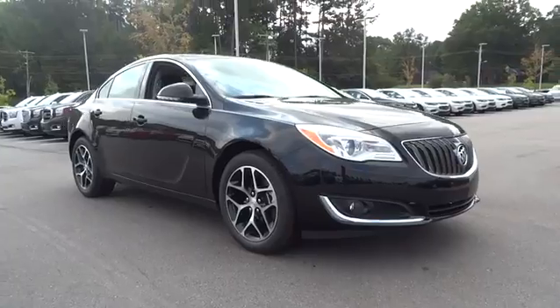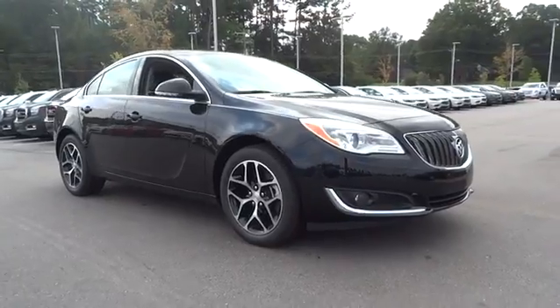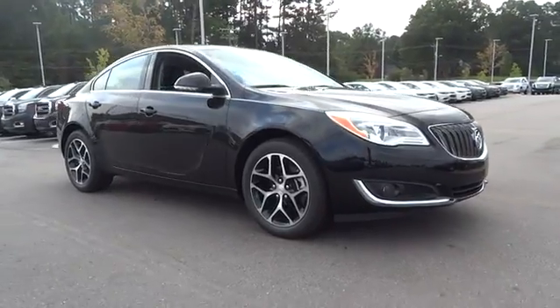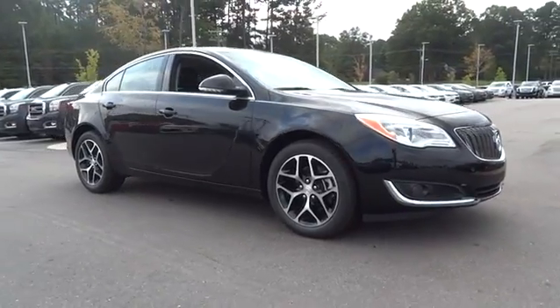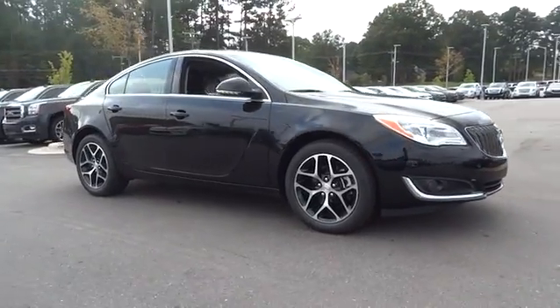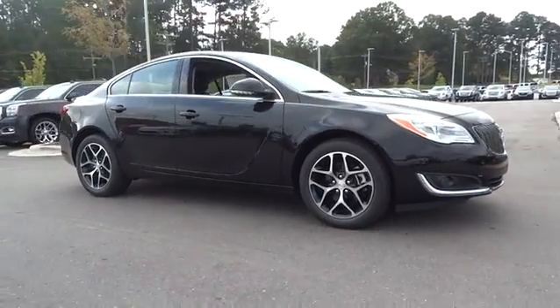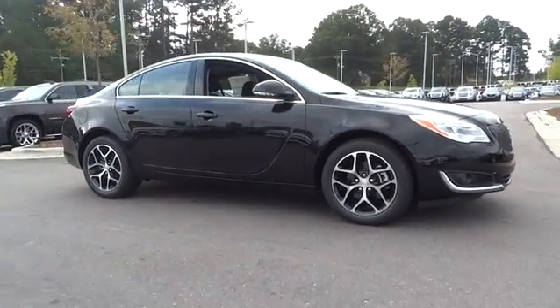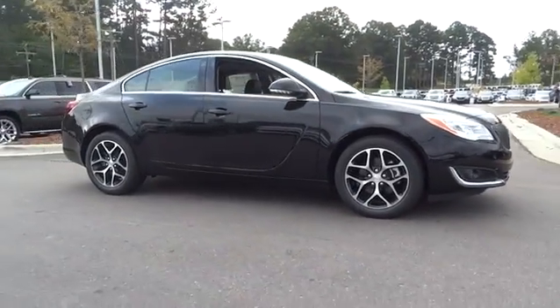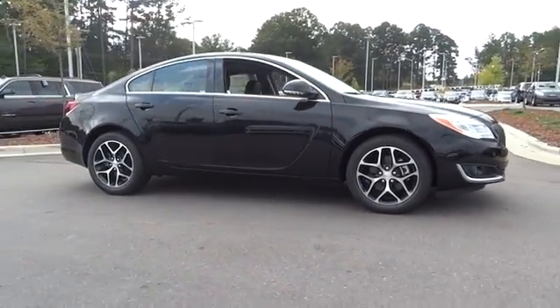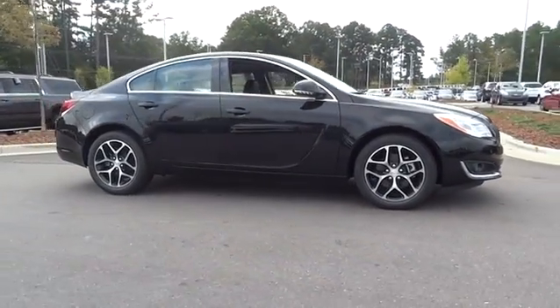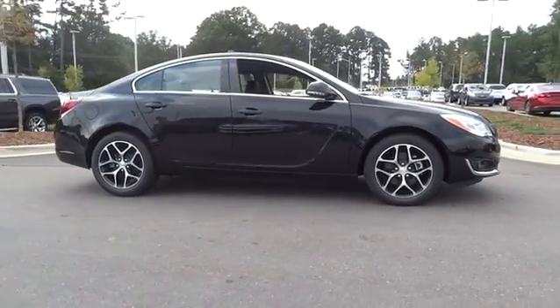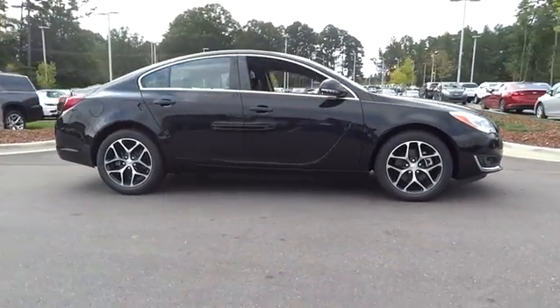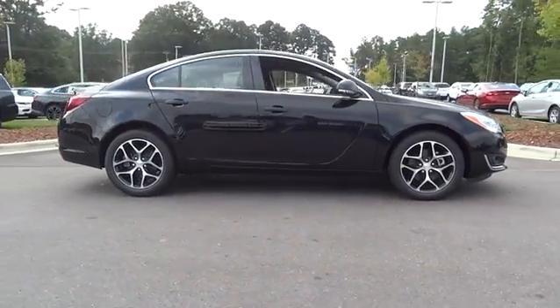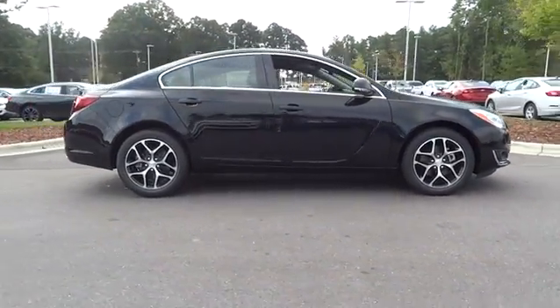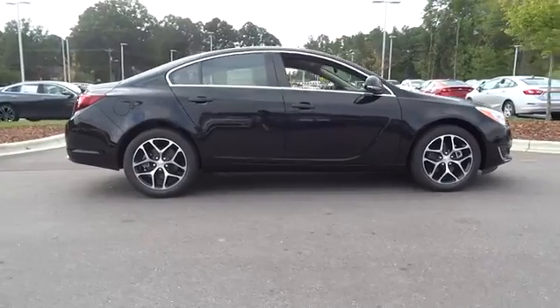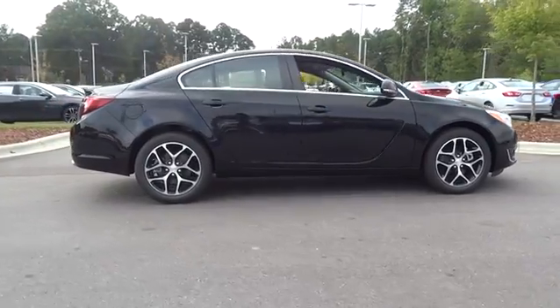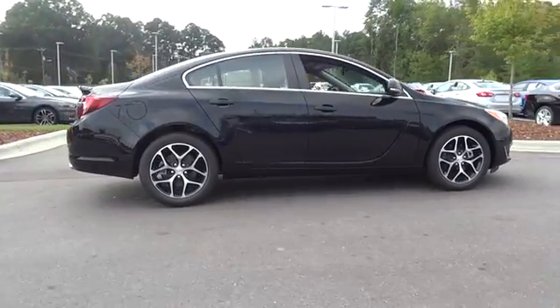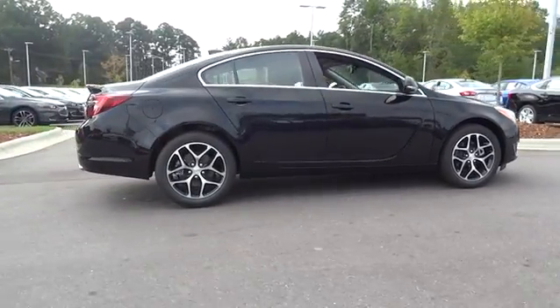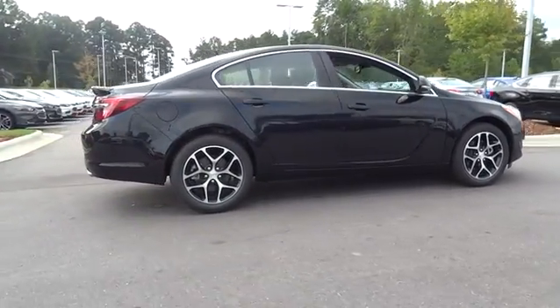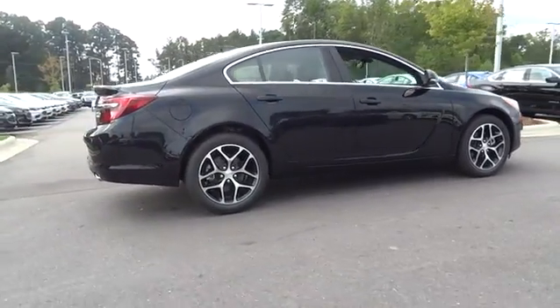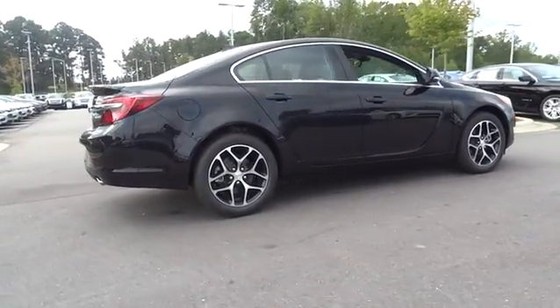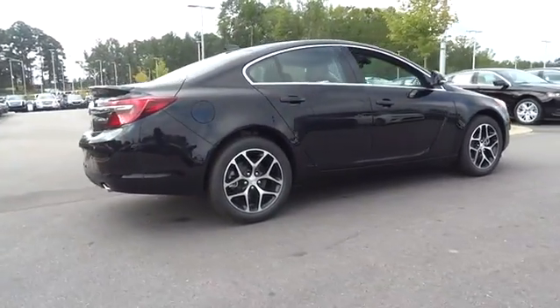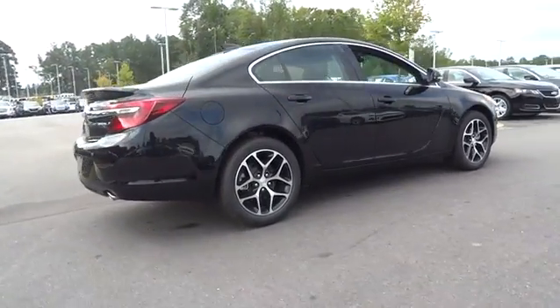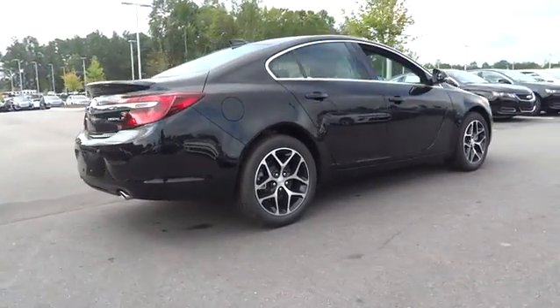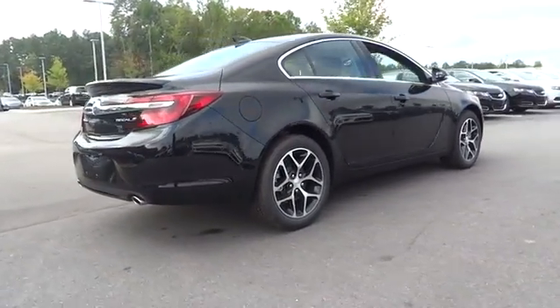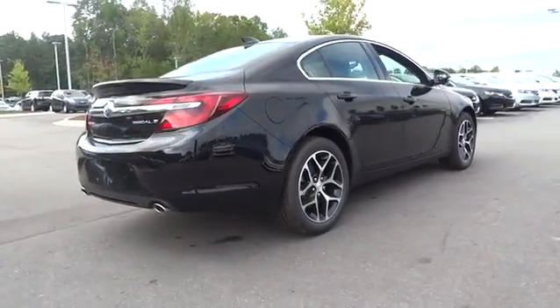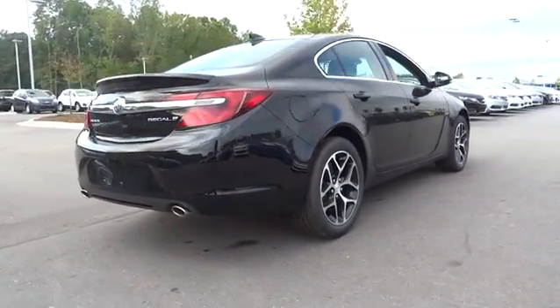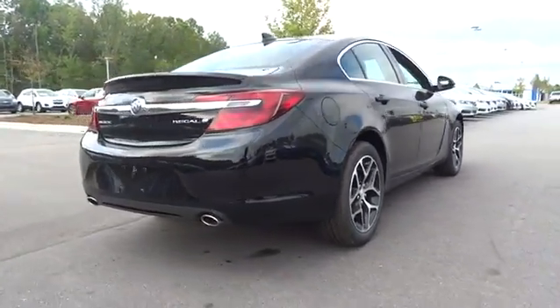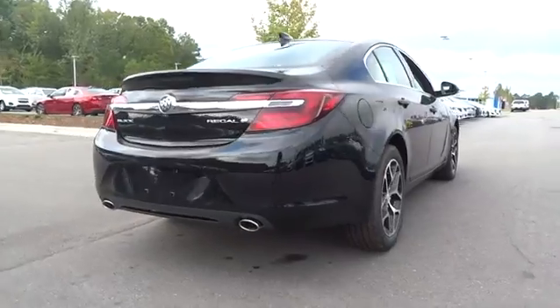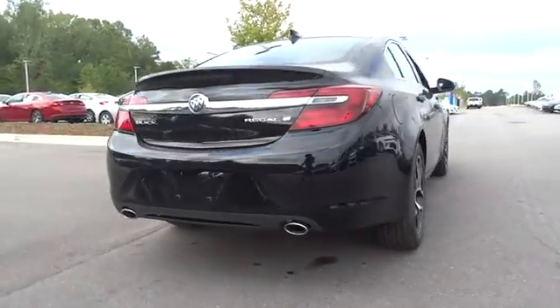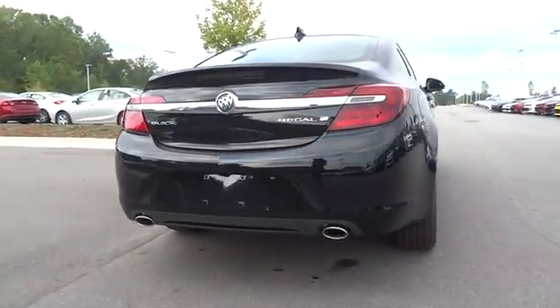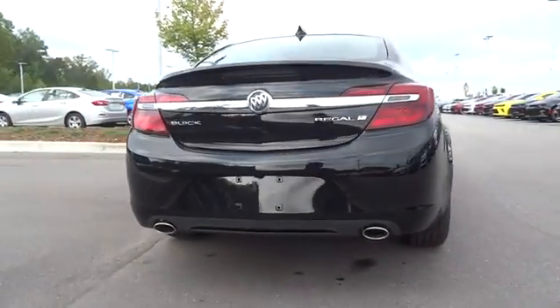The 2017 Buick Regal. The Buick Regal is based on the European Opel Insignia. The Regal is as much a sports sedan as it is a family sedan. Here are some of this vehicle's great options.